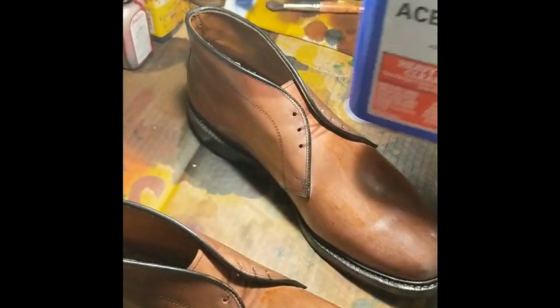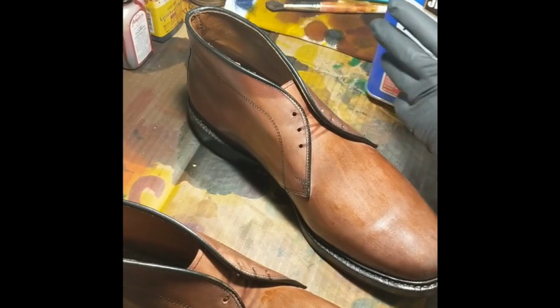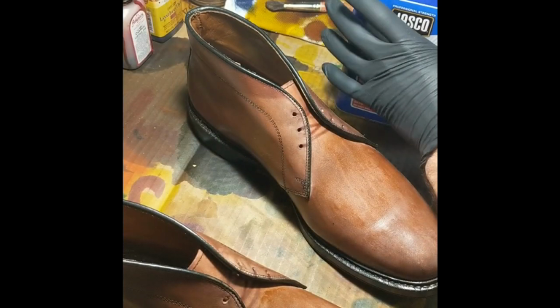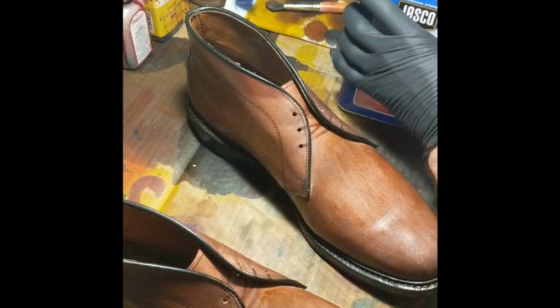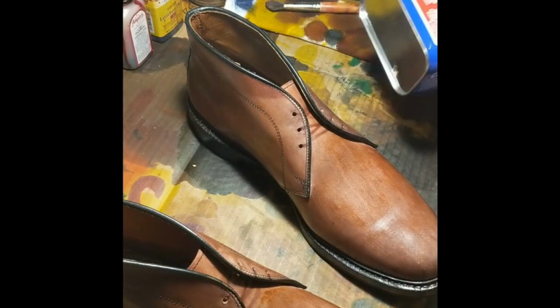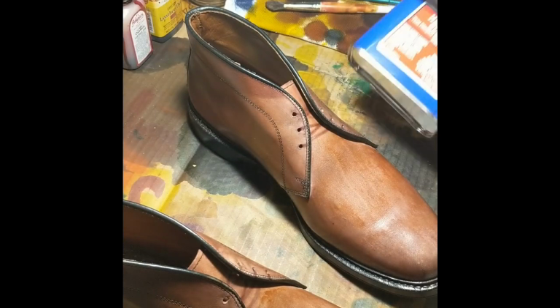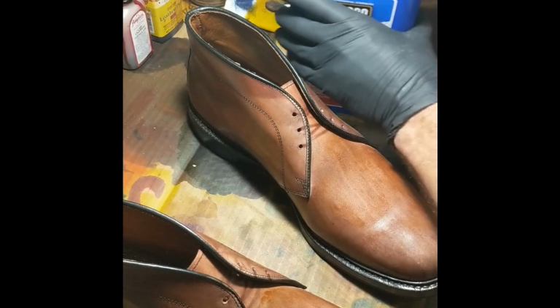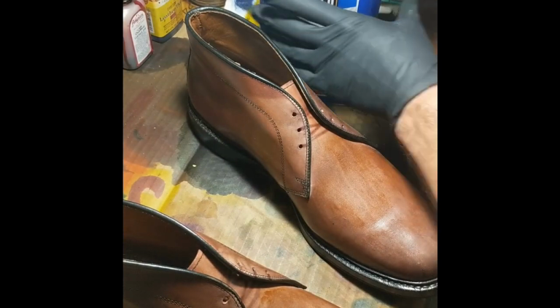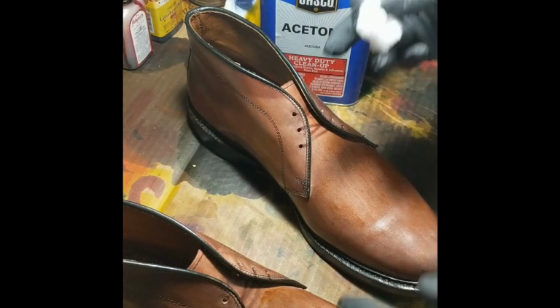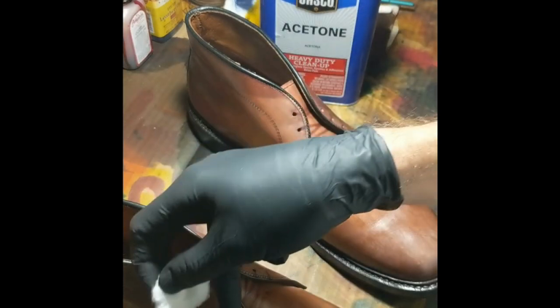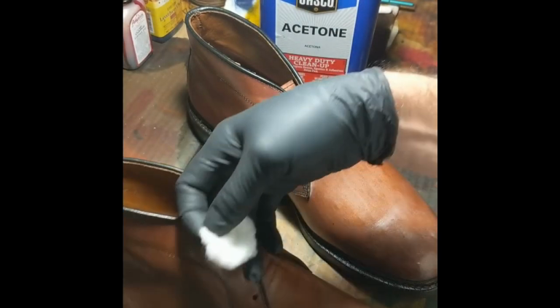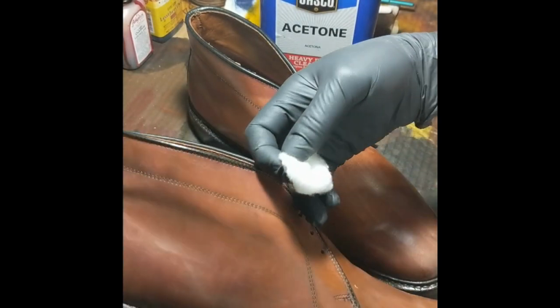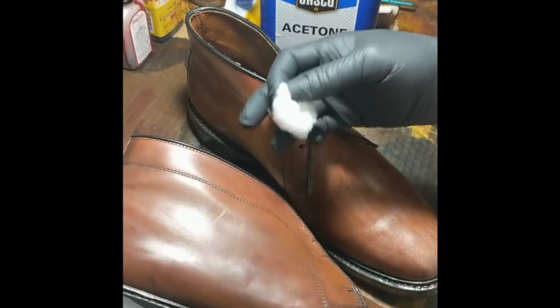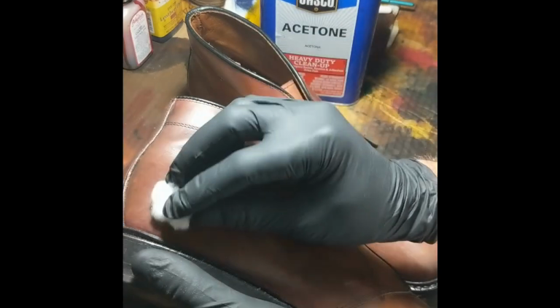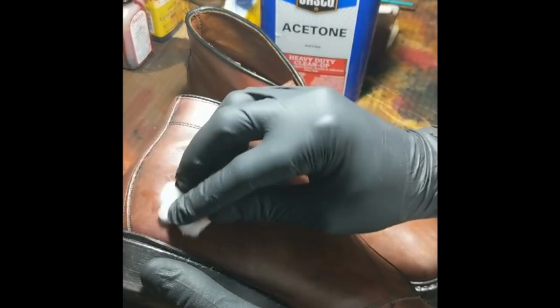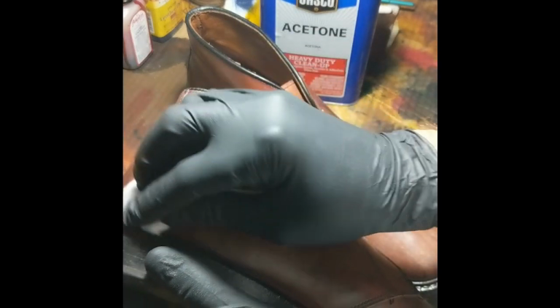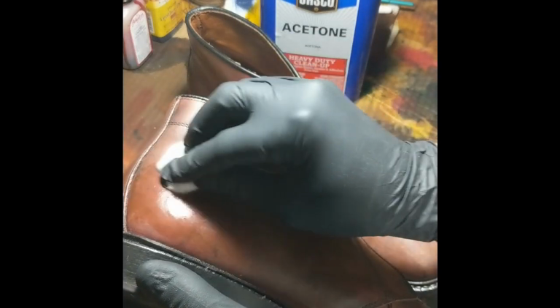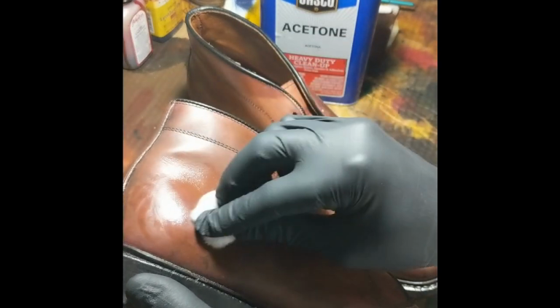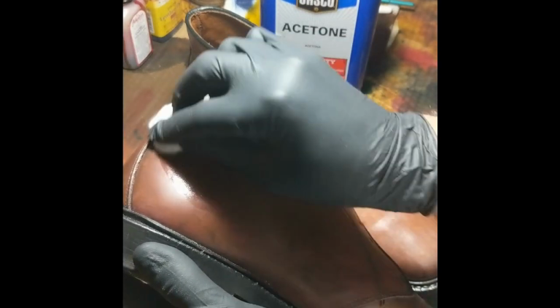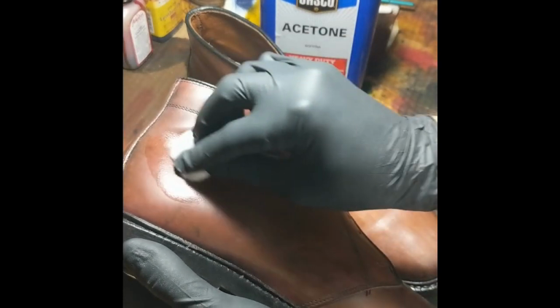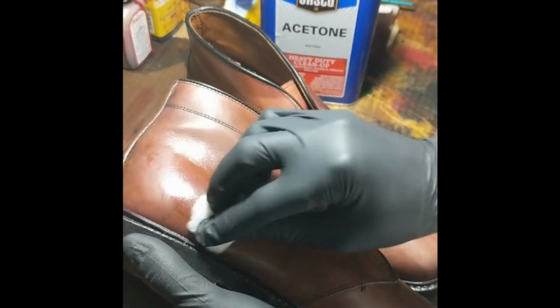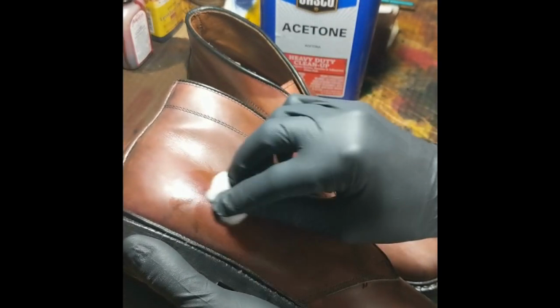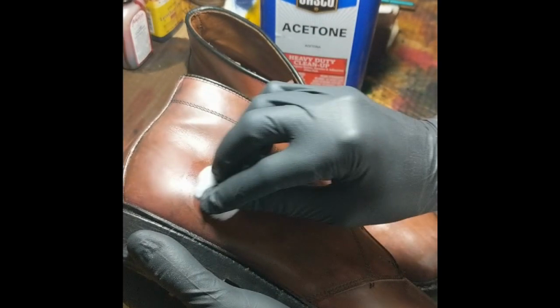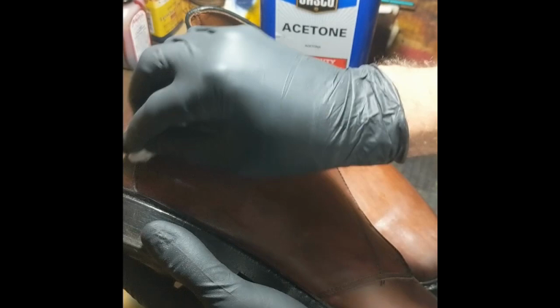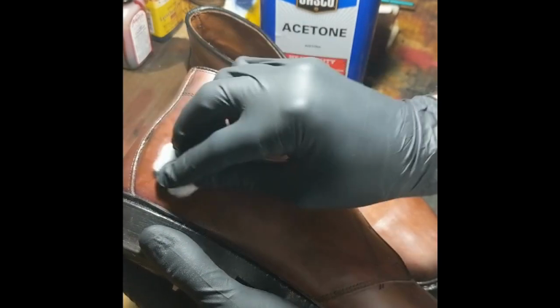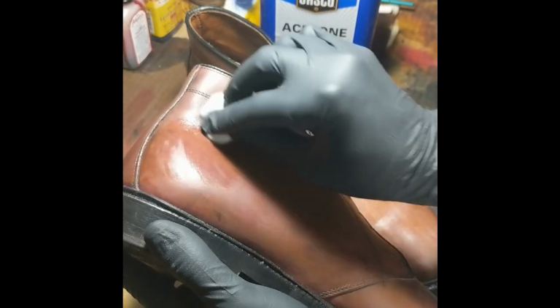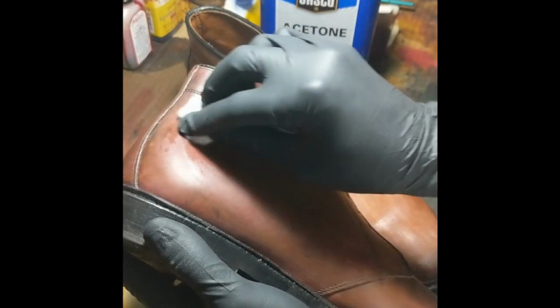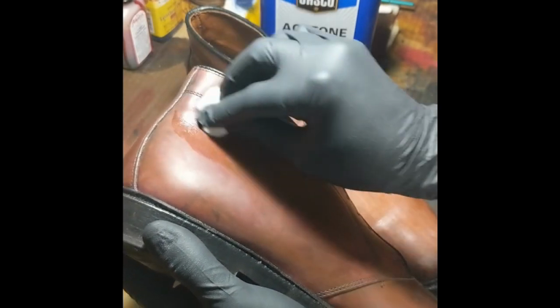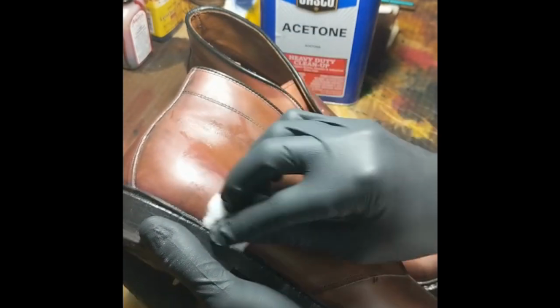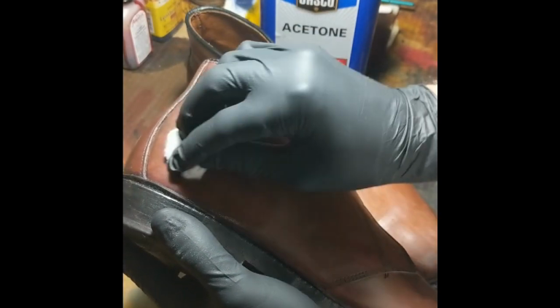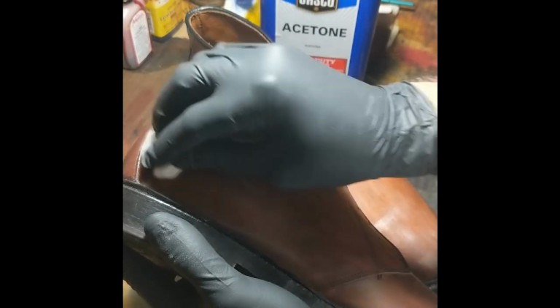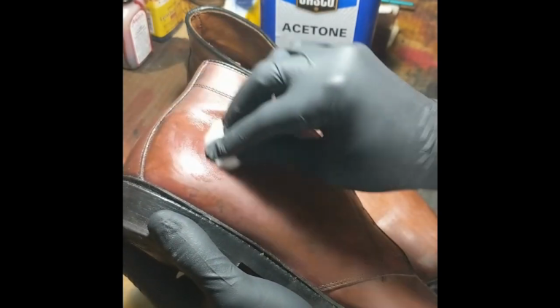Acetone — this is what I have found to strip the best. Some people use alcohol, but I just find that the acetone works the best. So, a little cotton ball, we're going to wipe it on here.